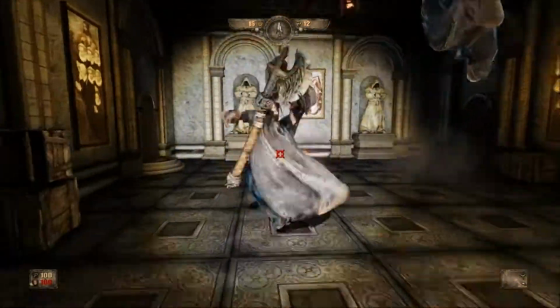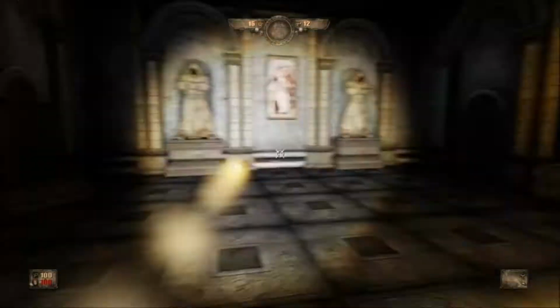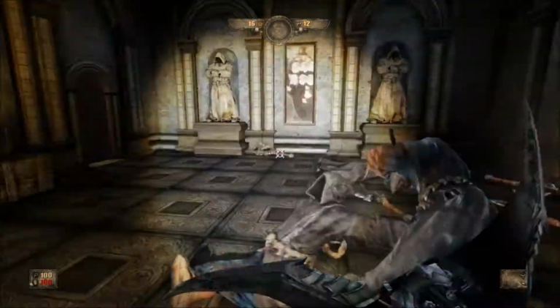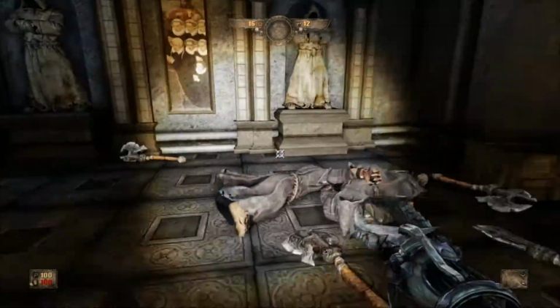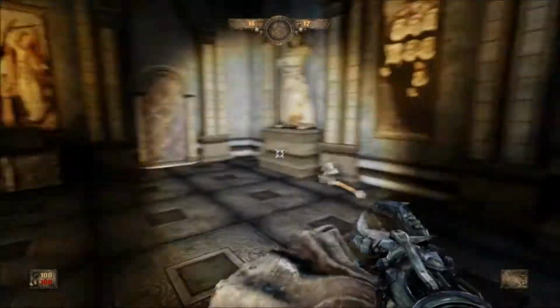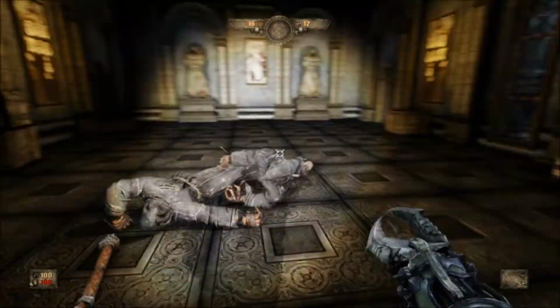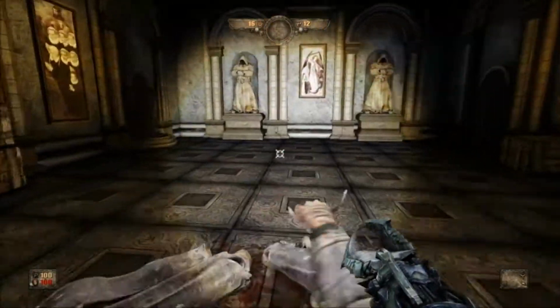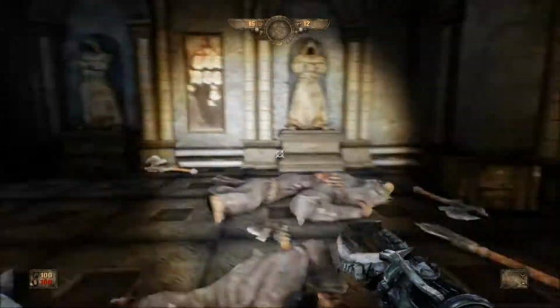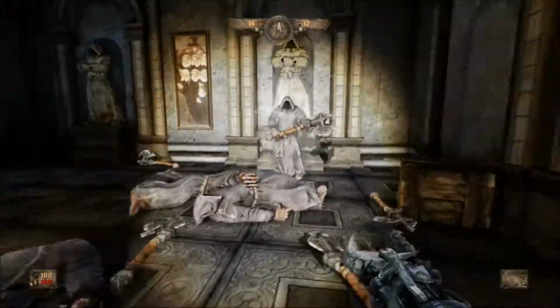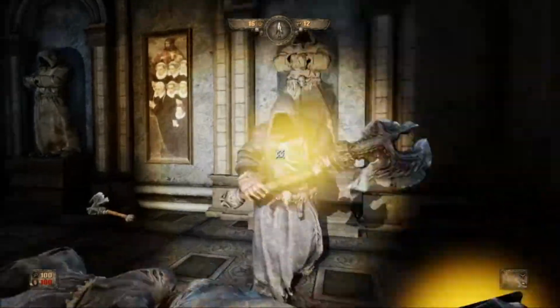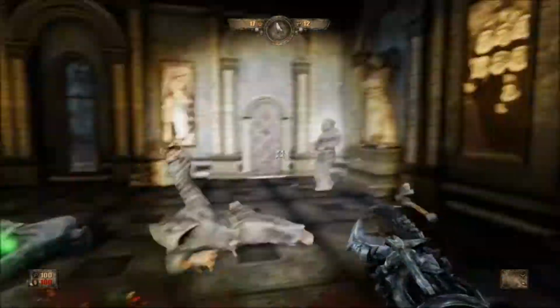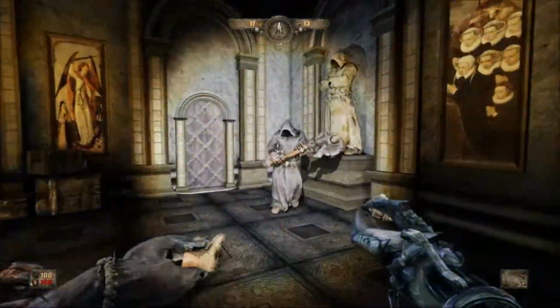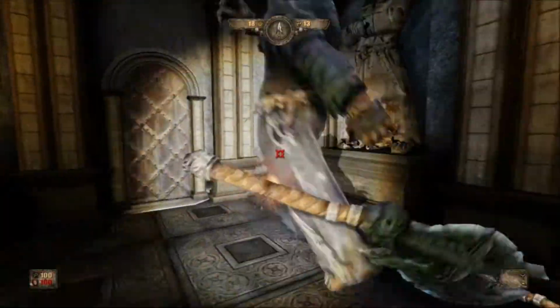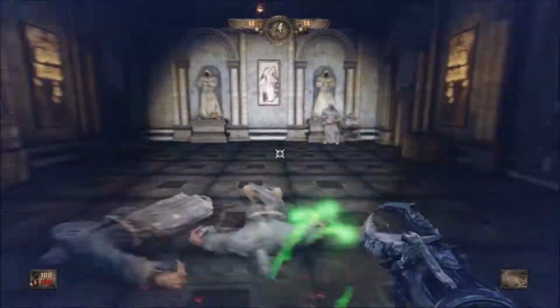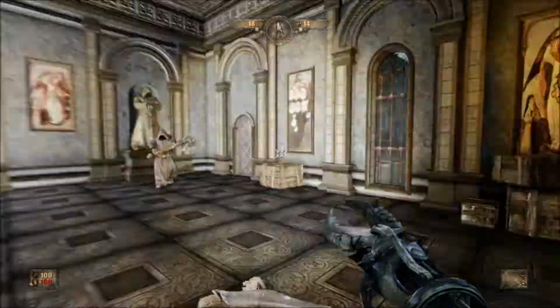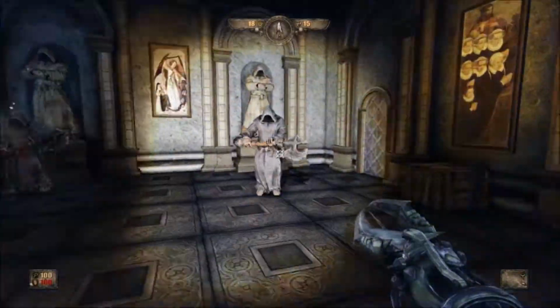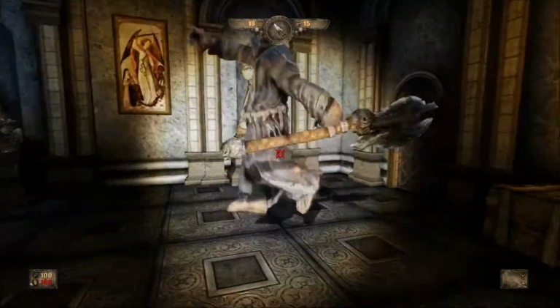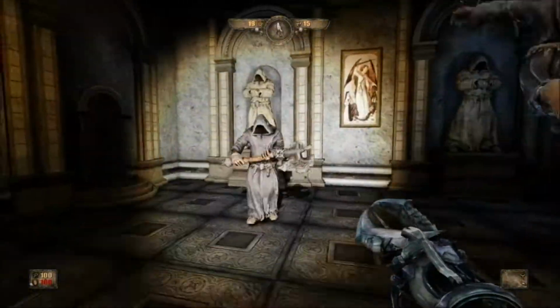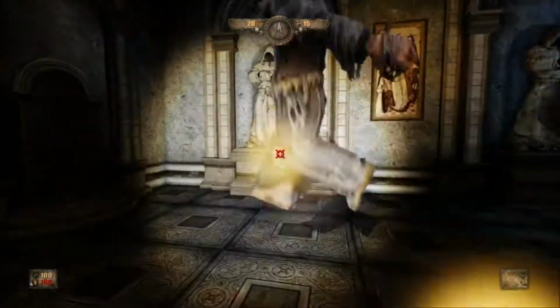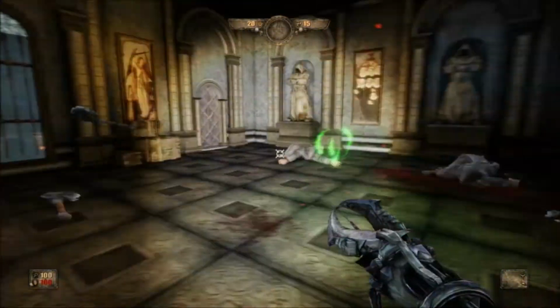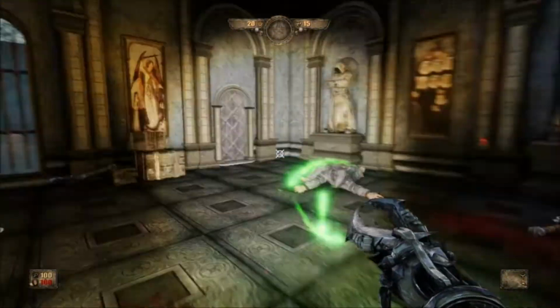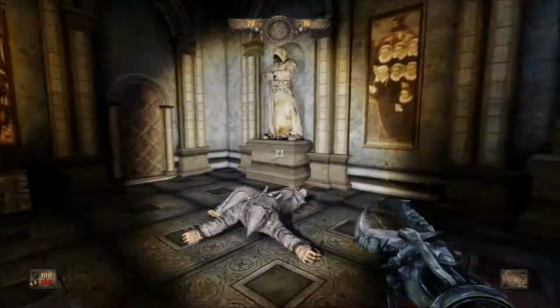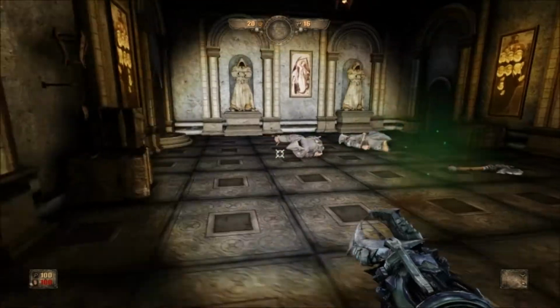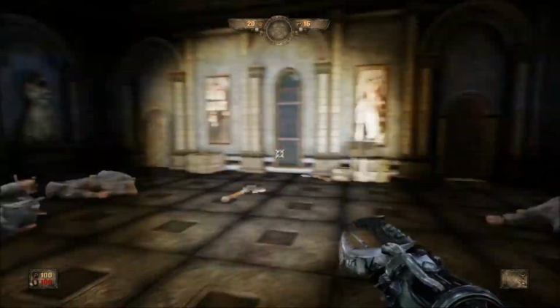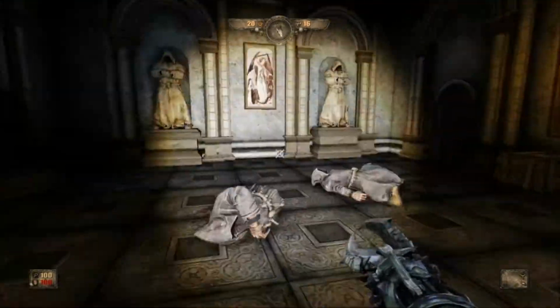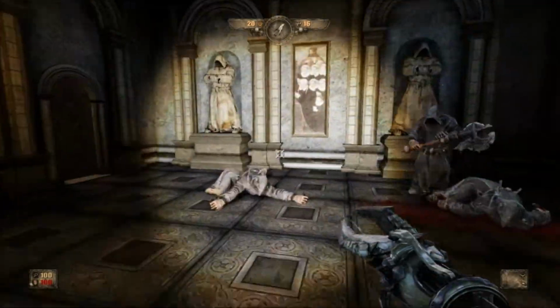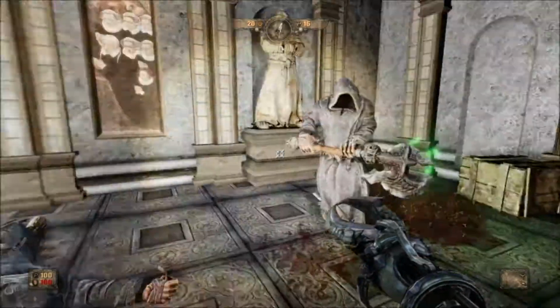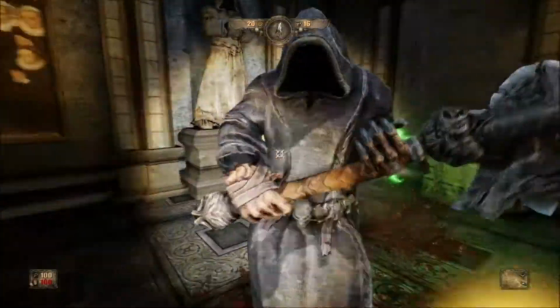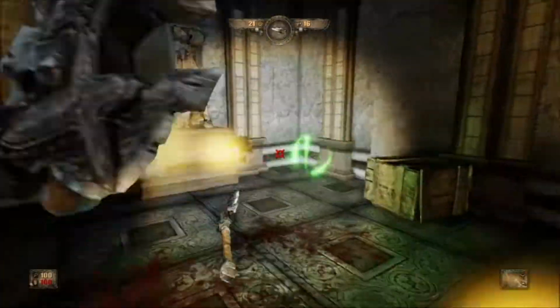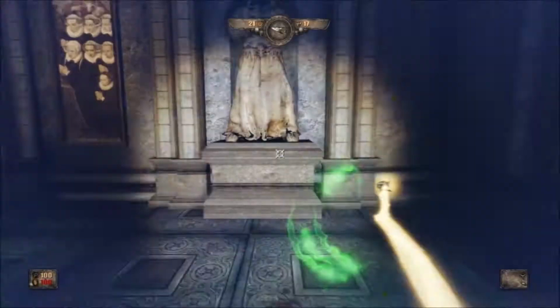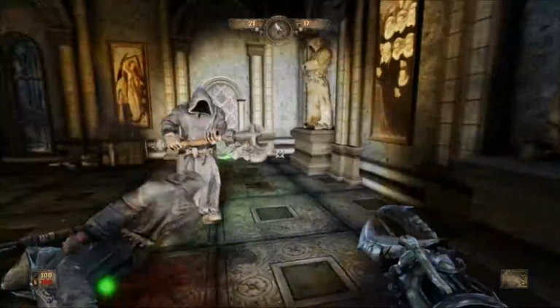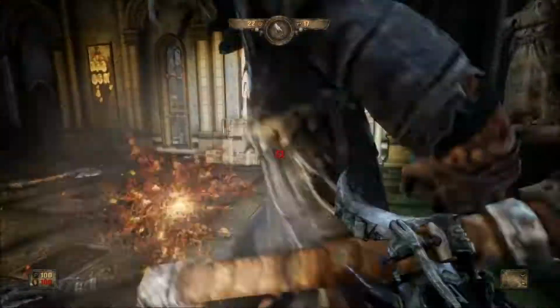When you do your speedrun, try to keep in mind that these guys spawn in the corners. I believe the enemies spawn on the opposite corner from which you cleared first — so you clear the right corner first, then go back to the right corner again and take the enemies out there.